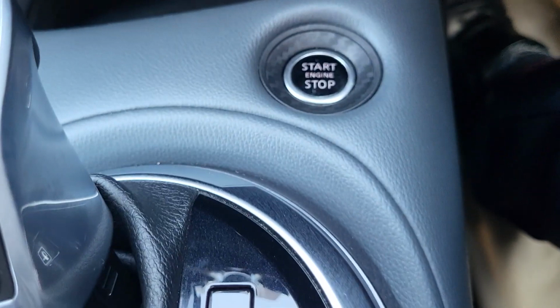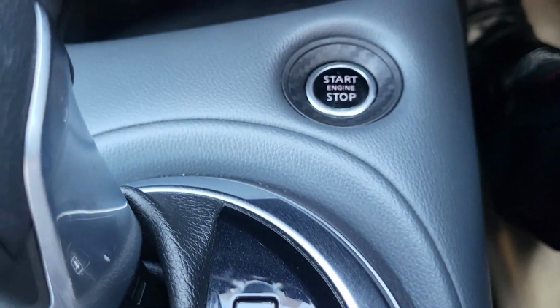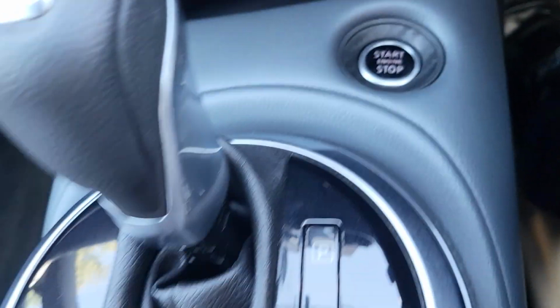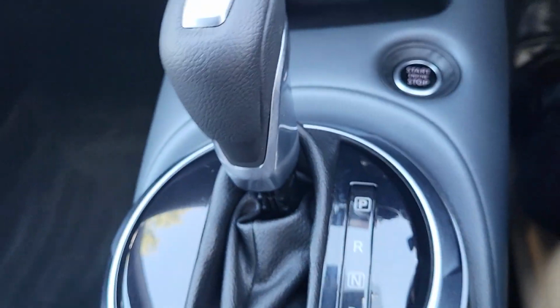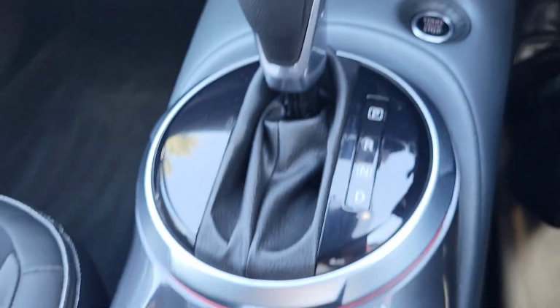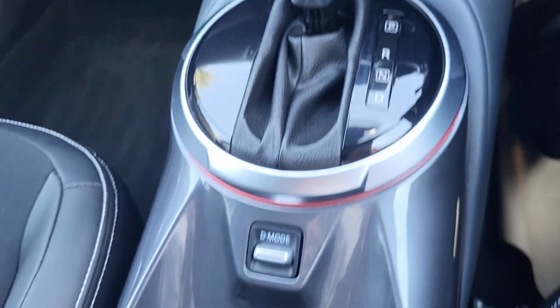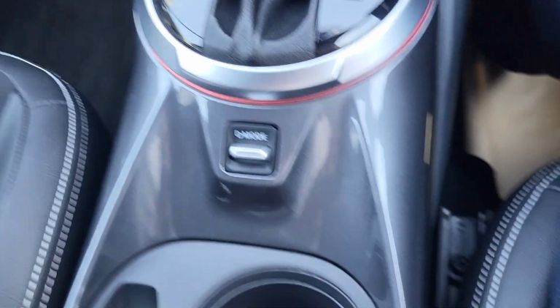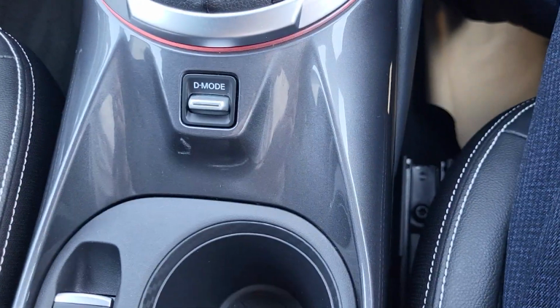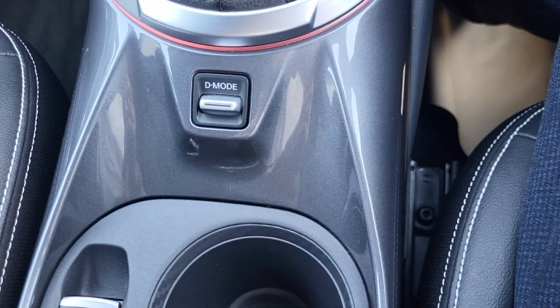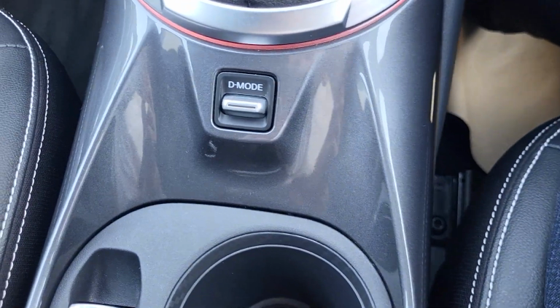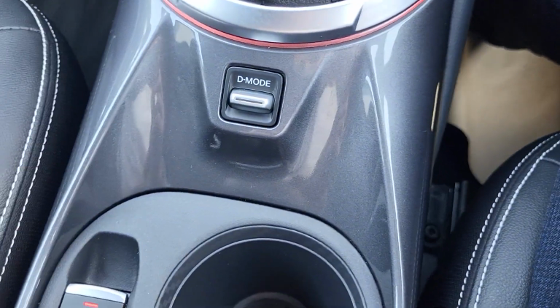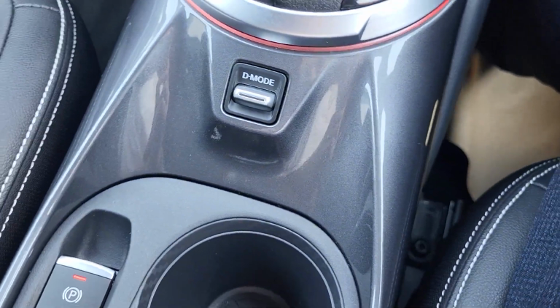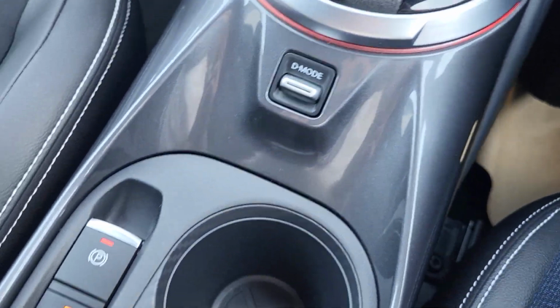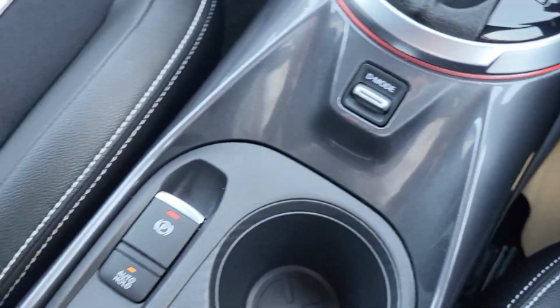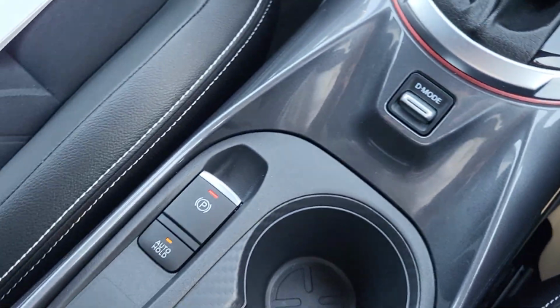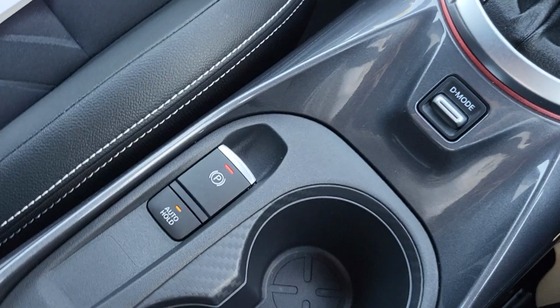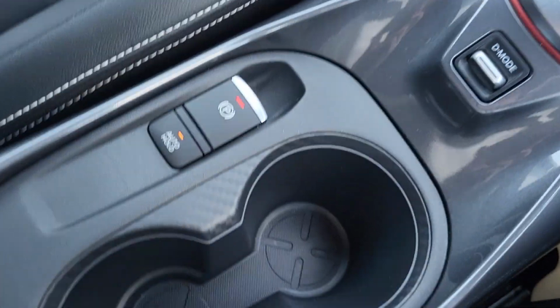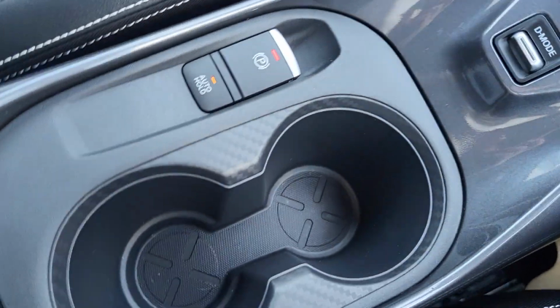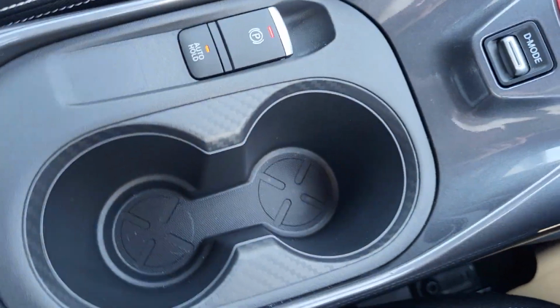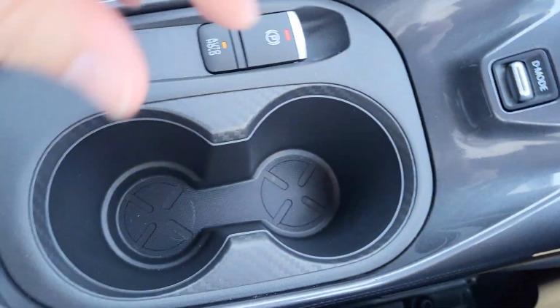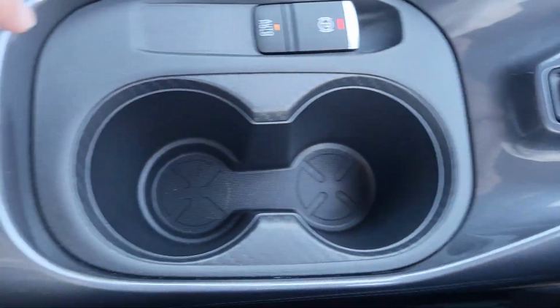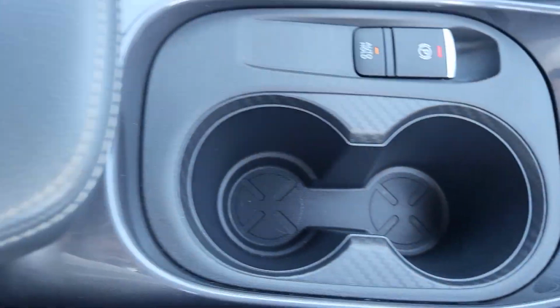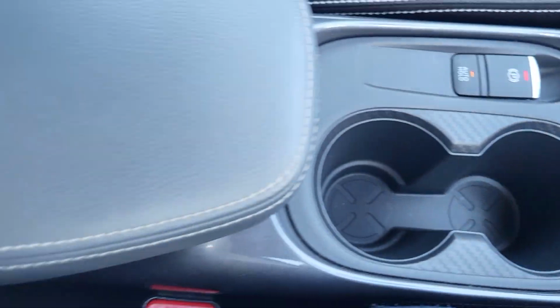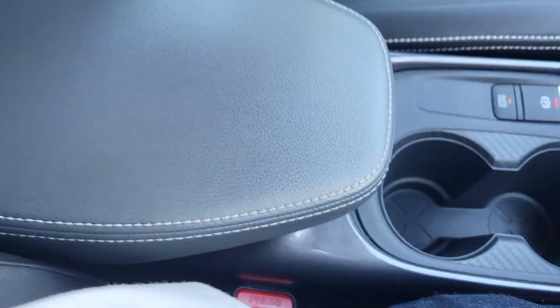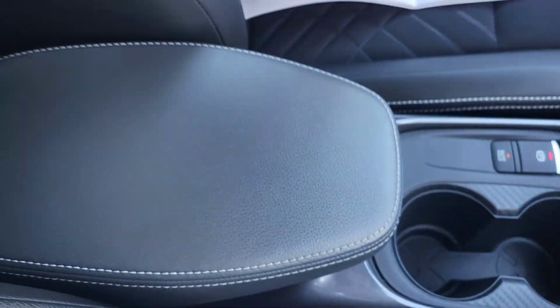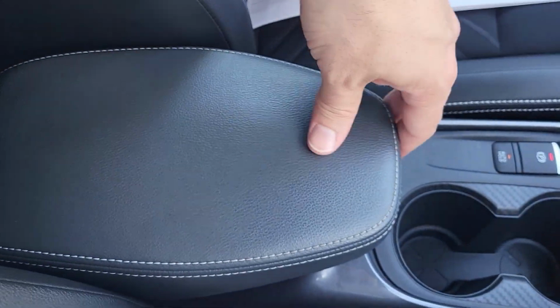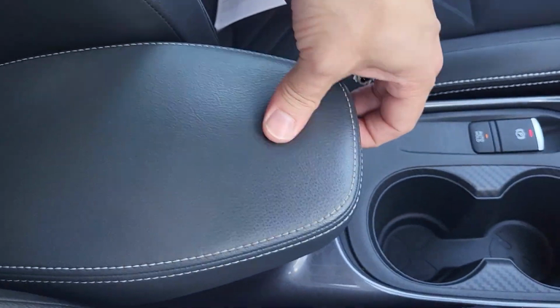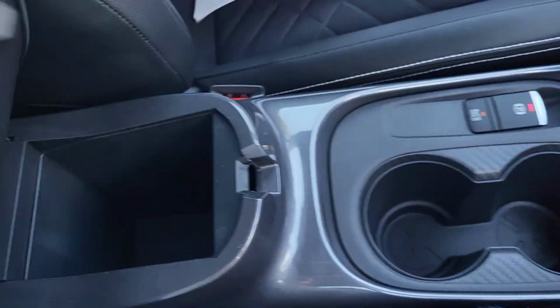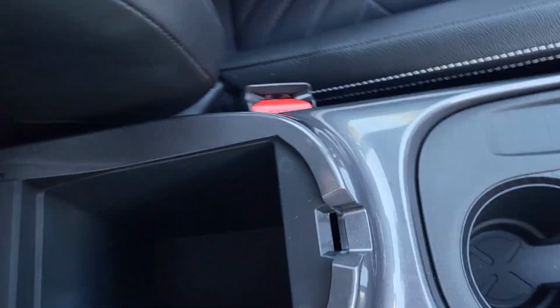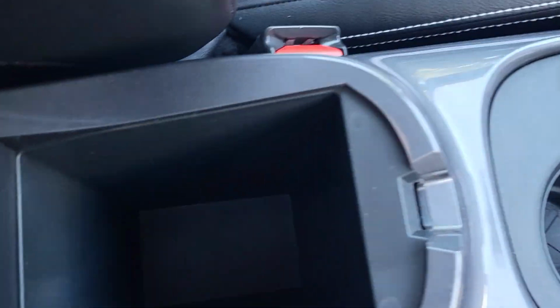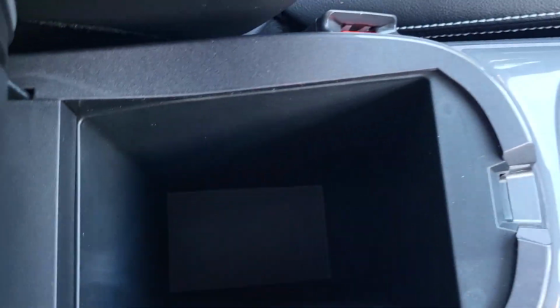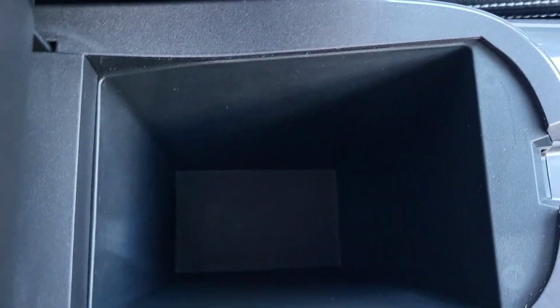Keyless start. Different drive modes: sports, standard and eco, with an electronic handbrake, two cupholders and a centre glove box for storage.